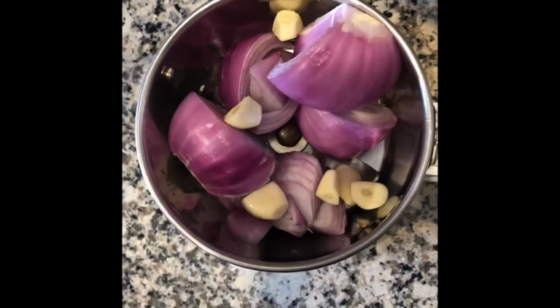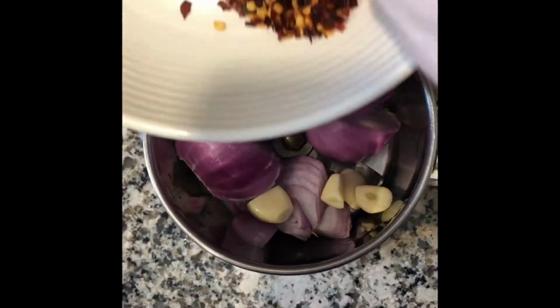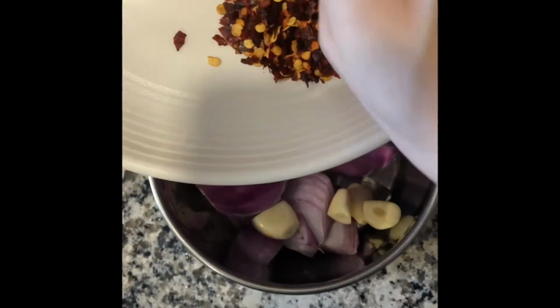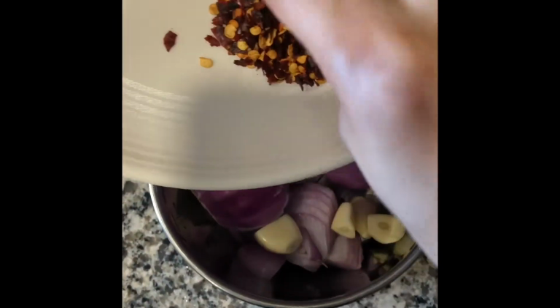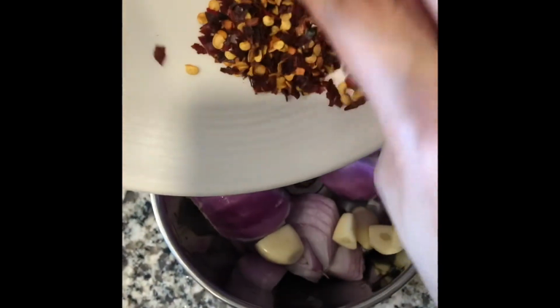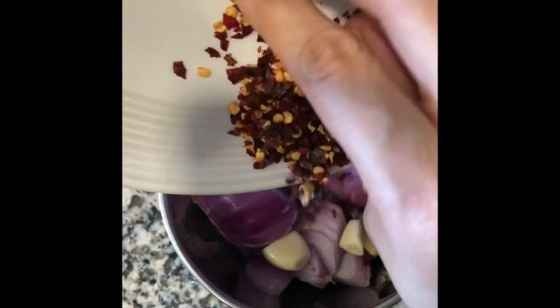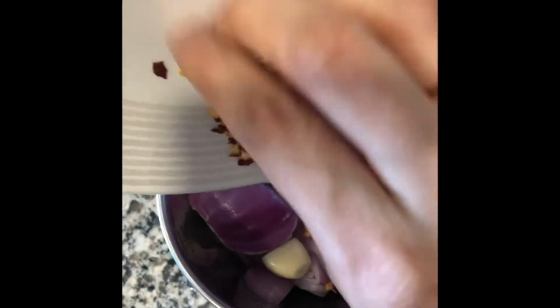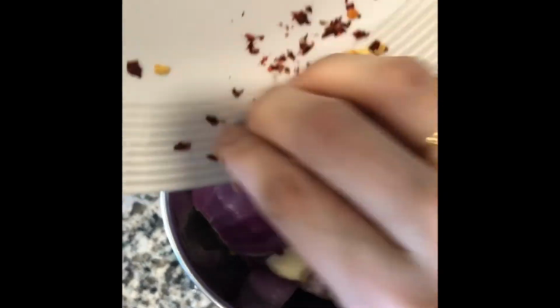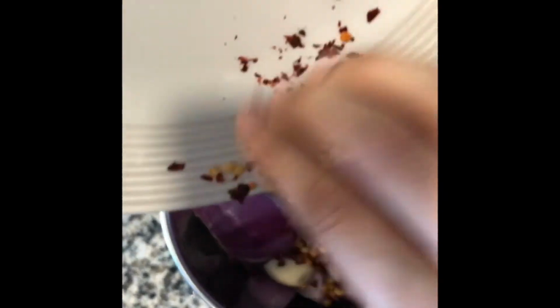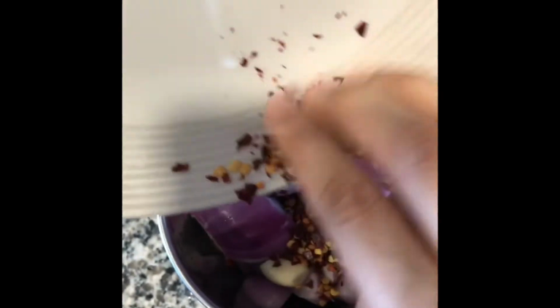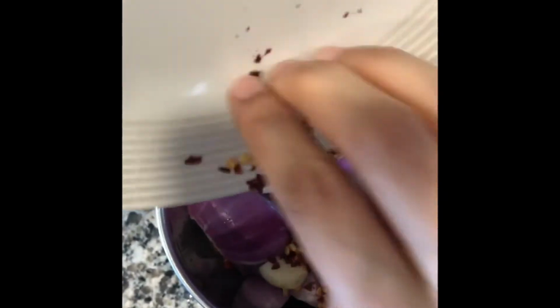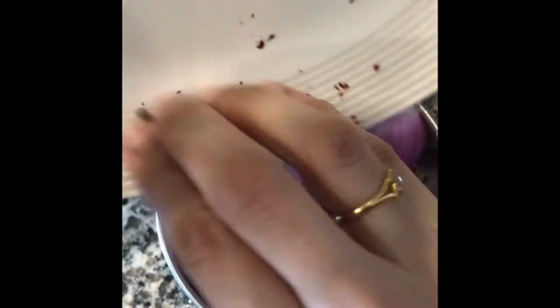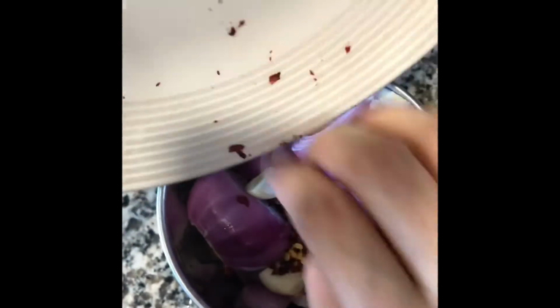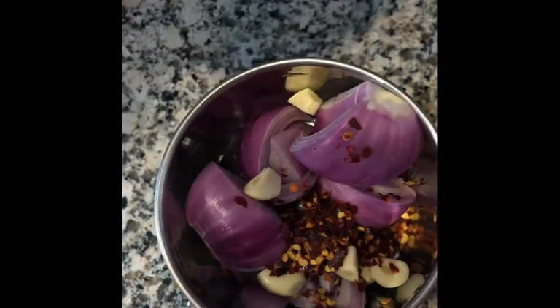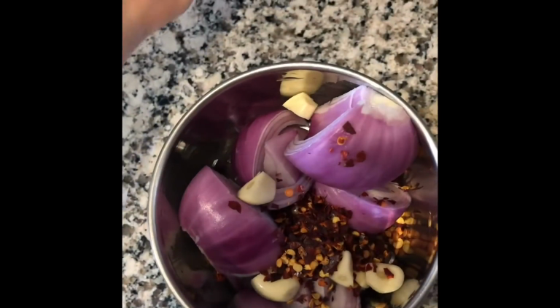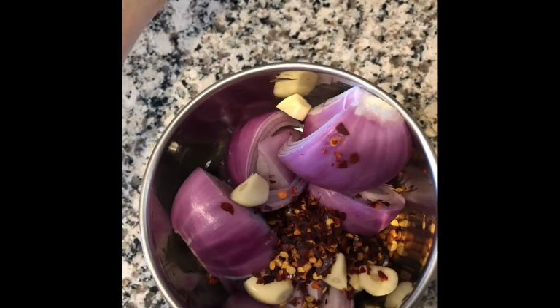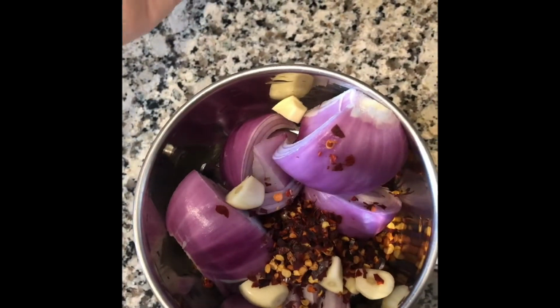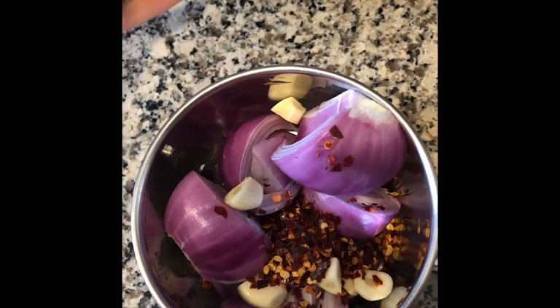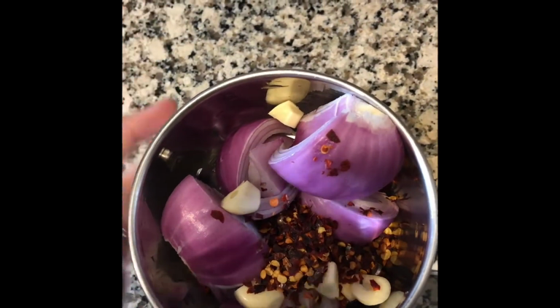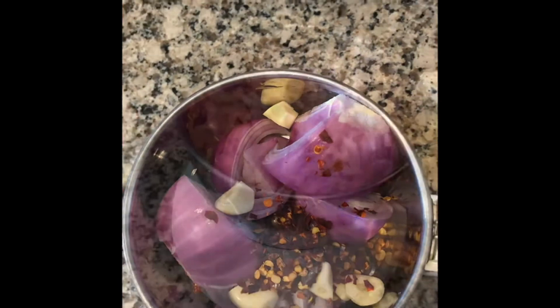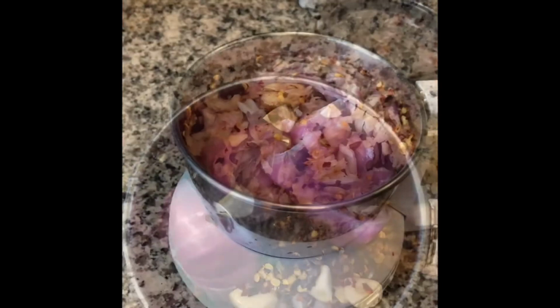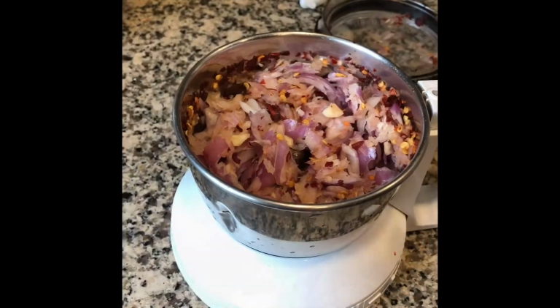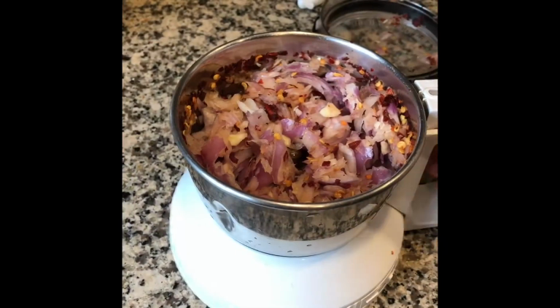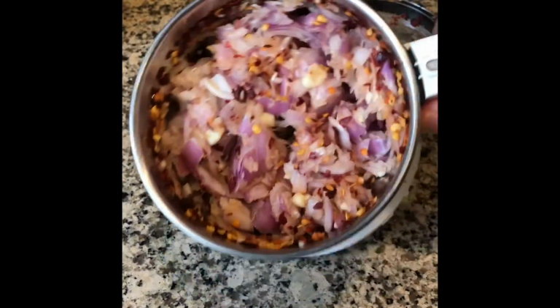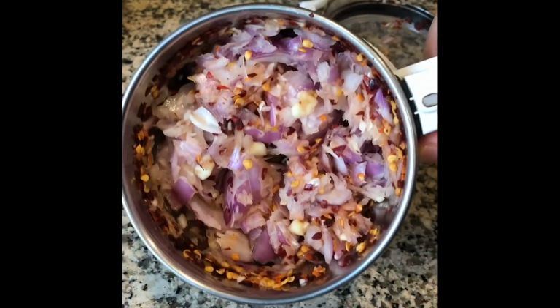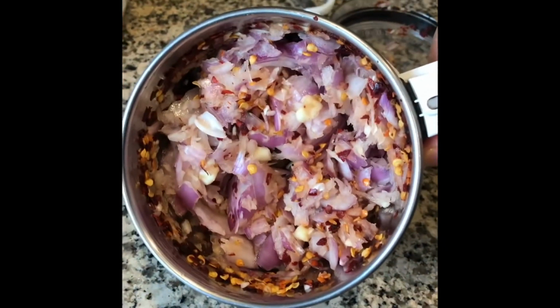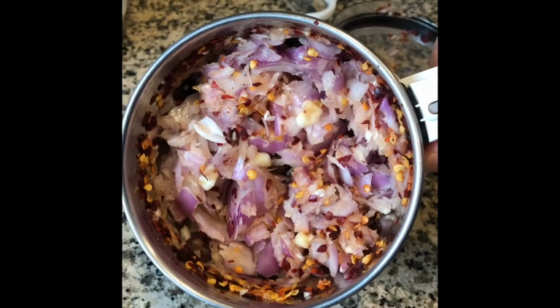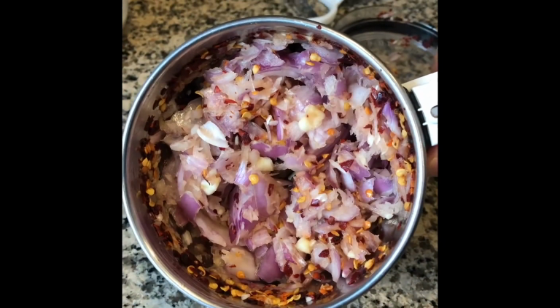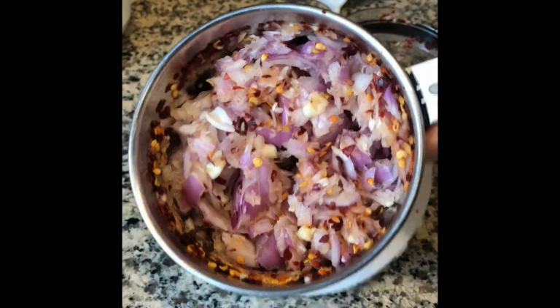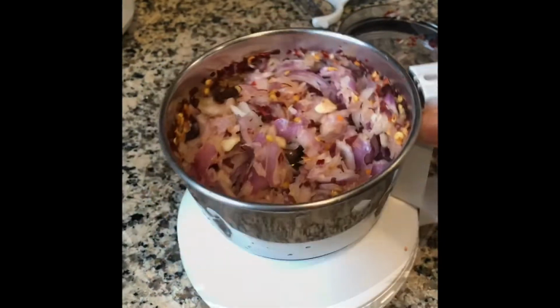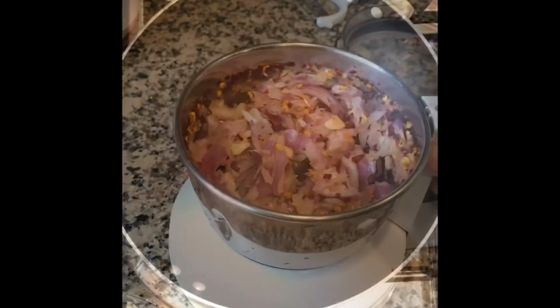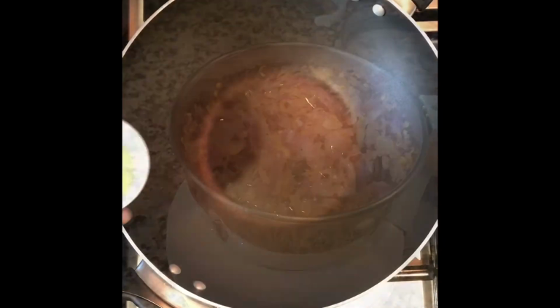I am adding a heaped spoon of chili flakes. I will crush it. I will add a little bit of chili flakes.